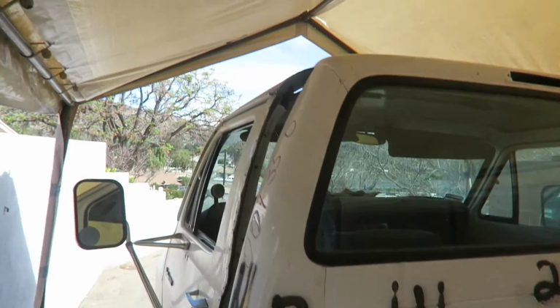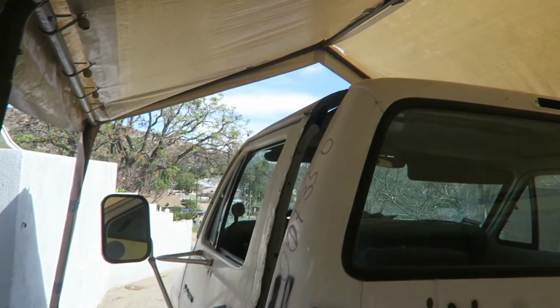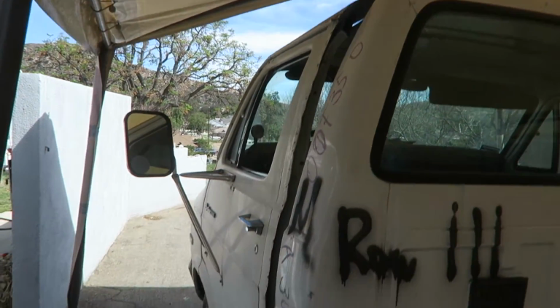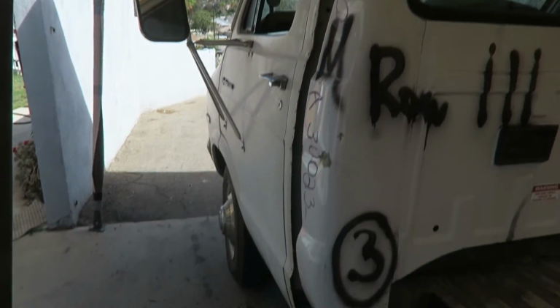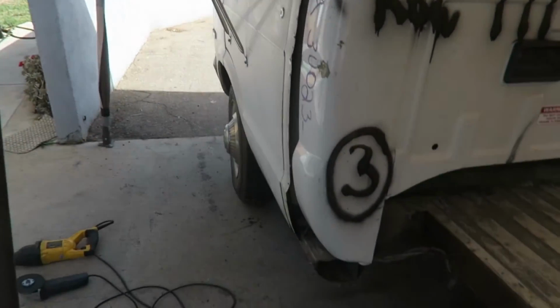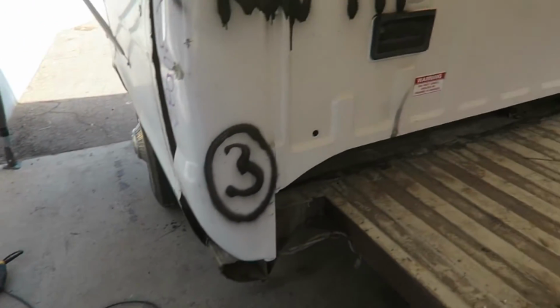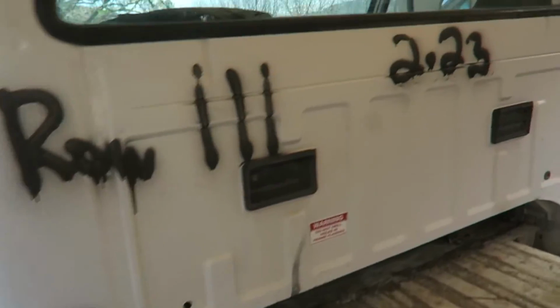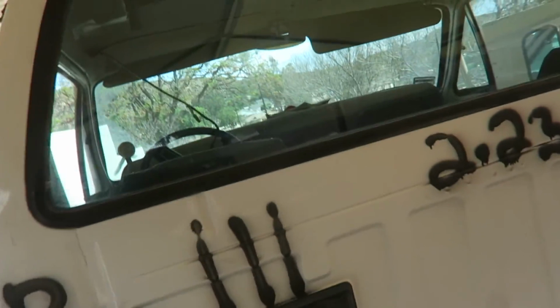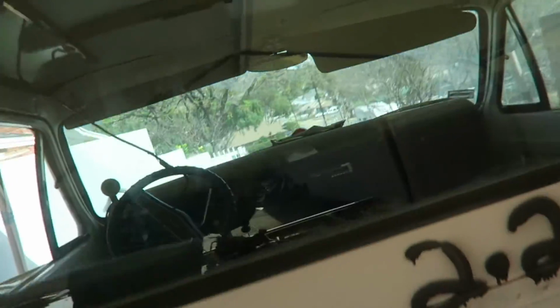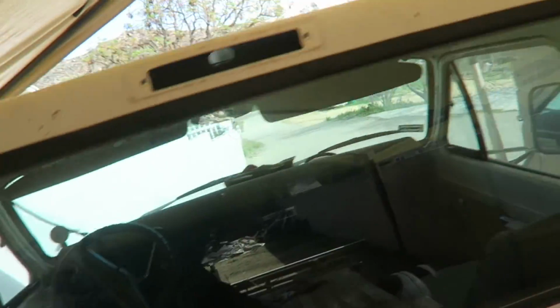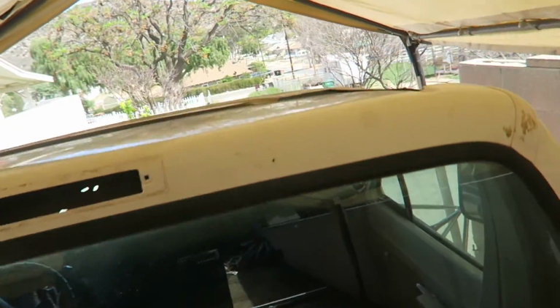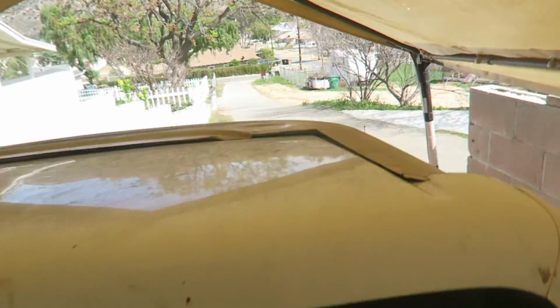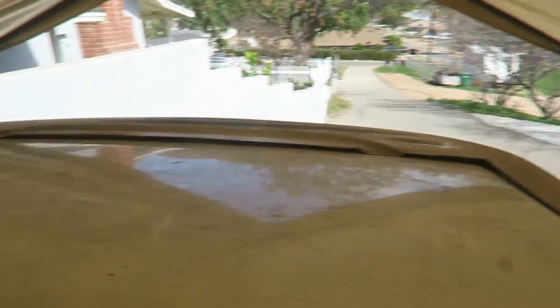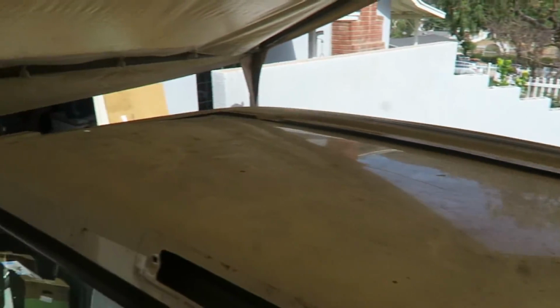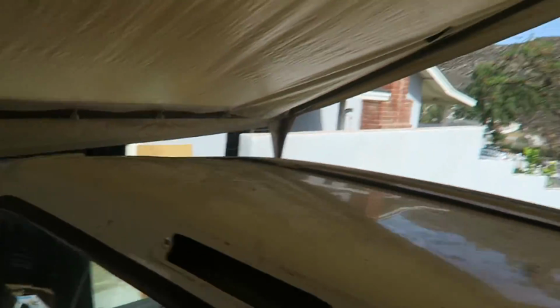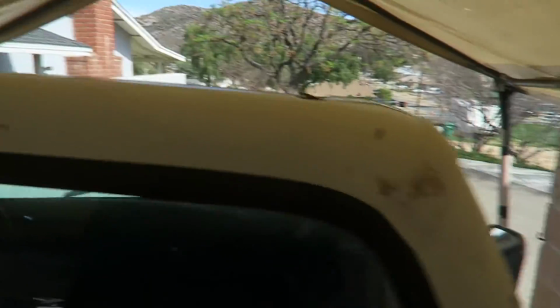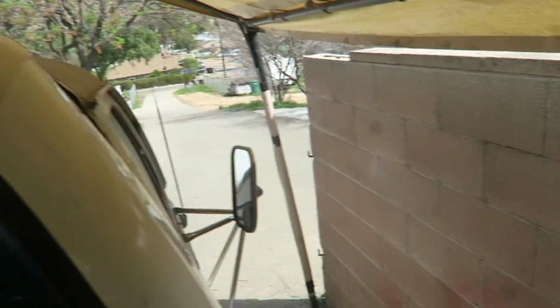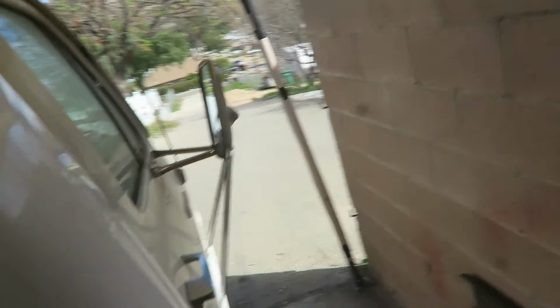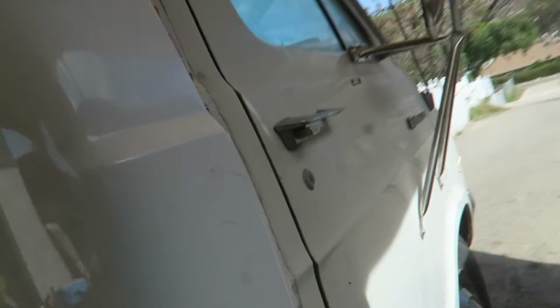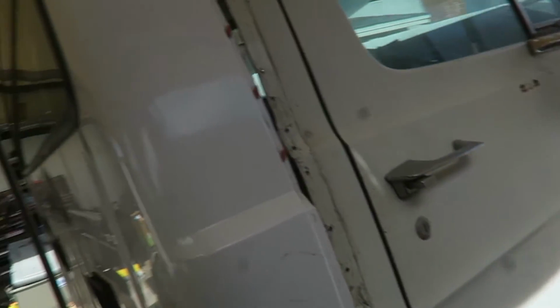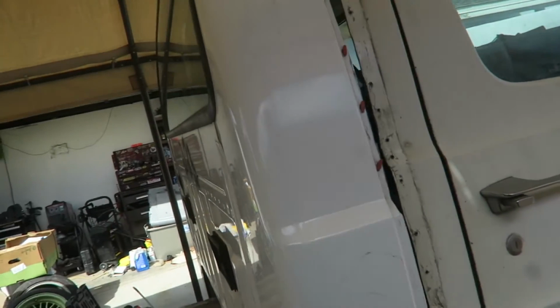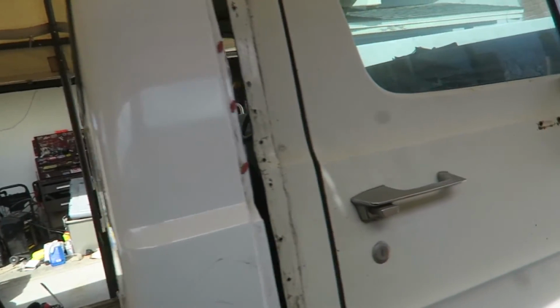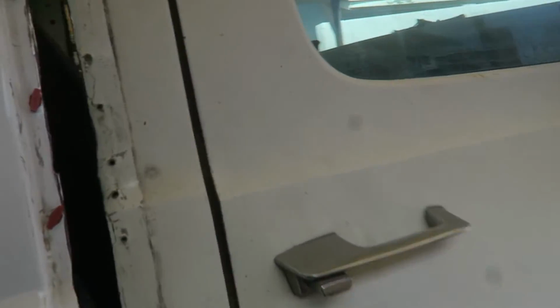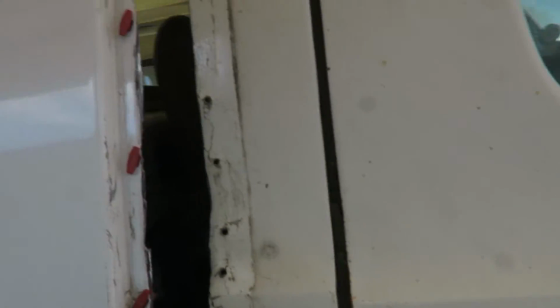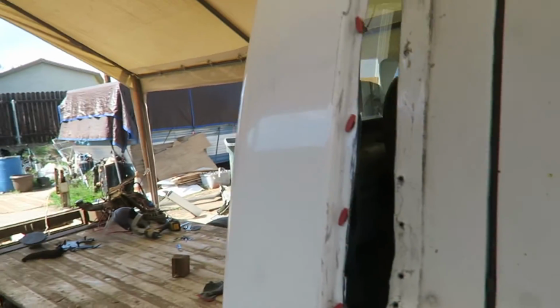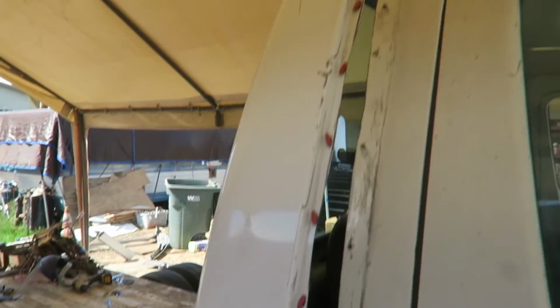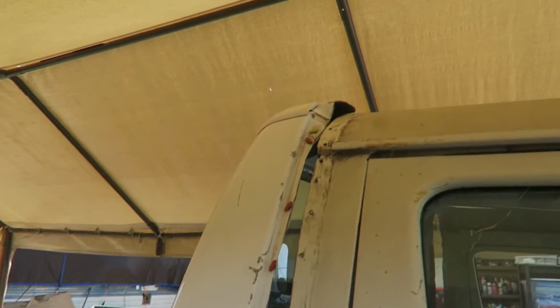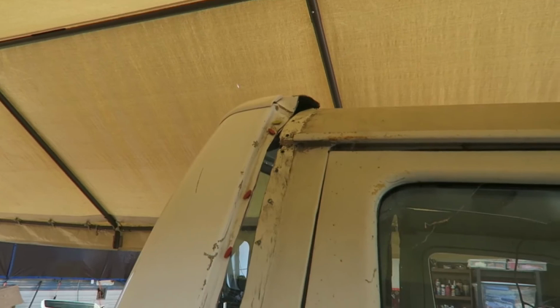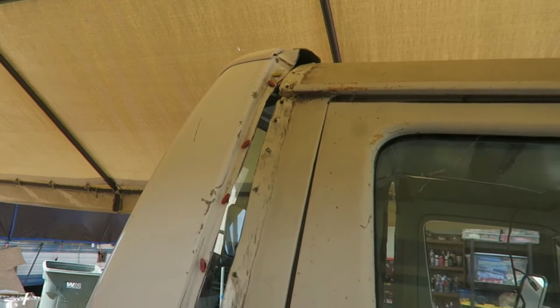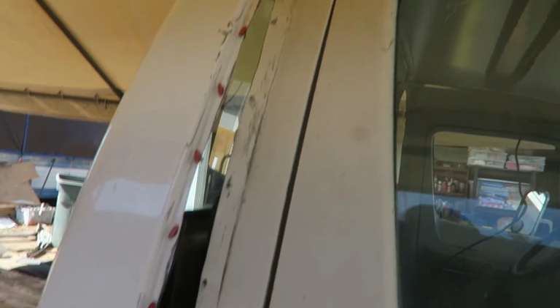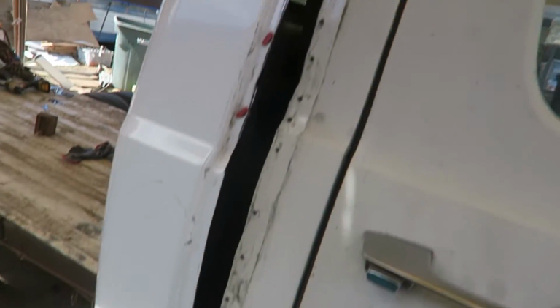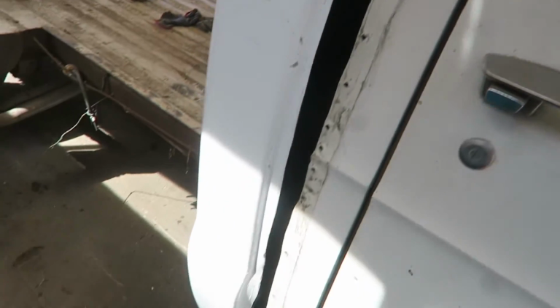I went ahead and slid the cab right up to it — it's not pressed all the way against it, but it's getting there. Got to do a few more trims. It's moving around a bit, but I'm super stoked with the way it's fitting so far.